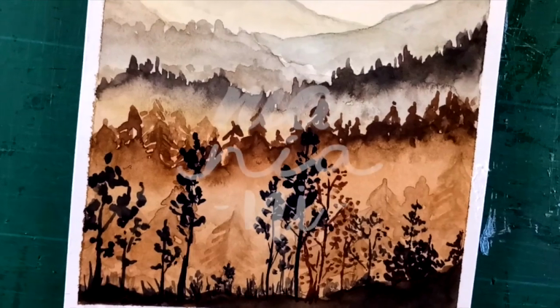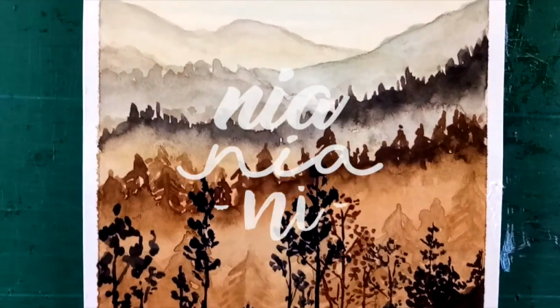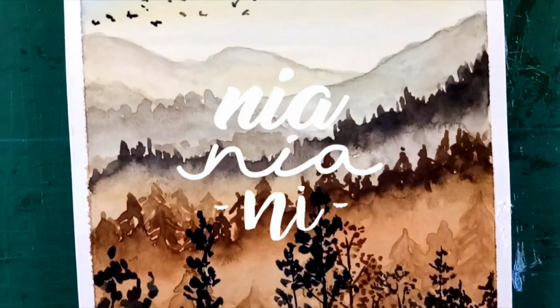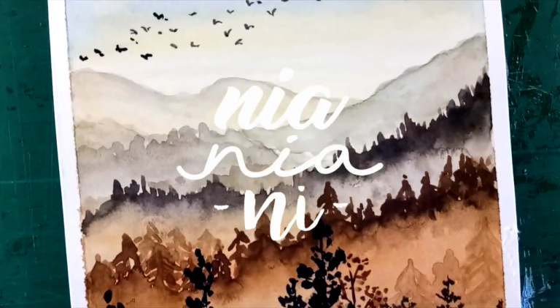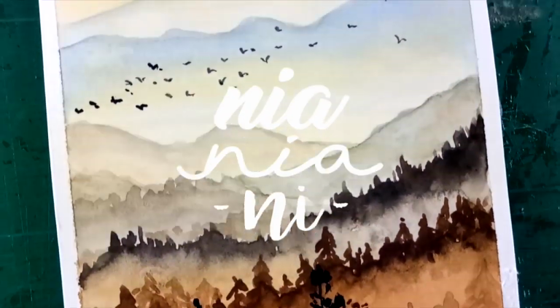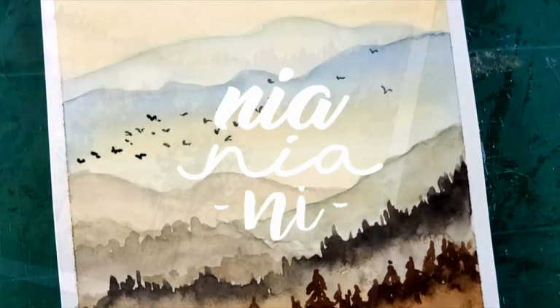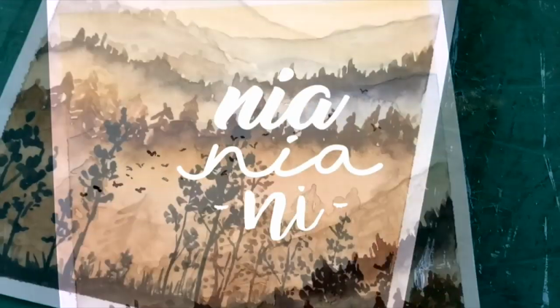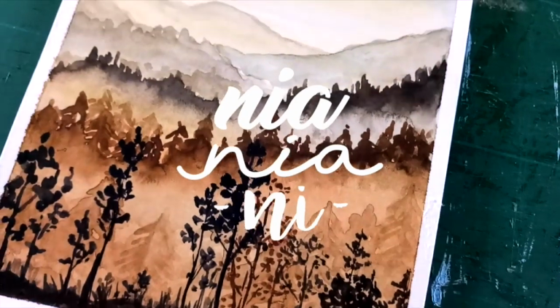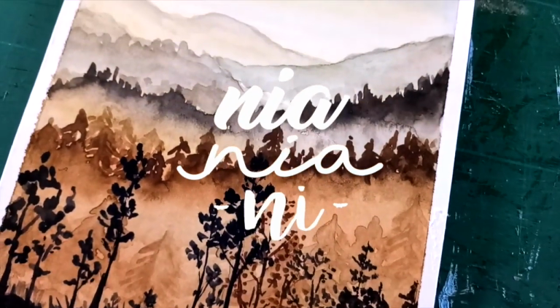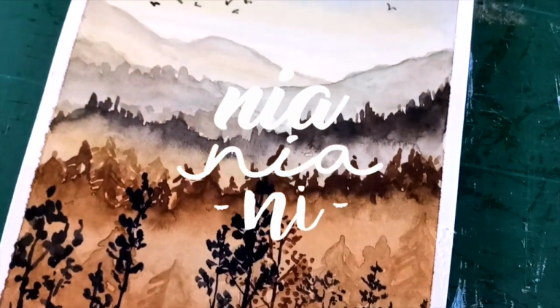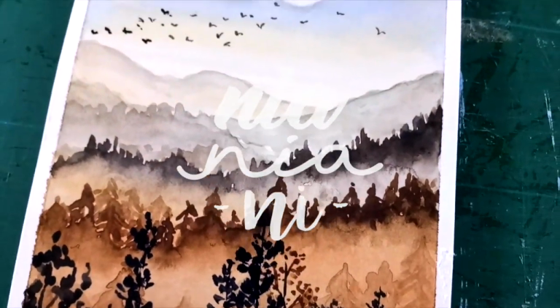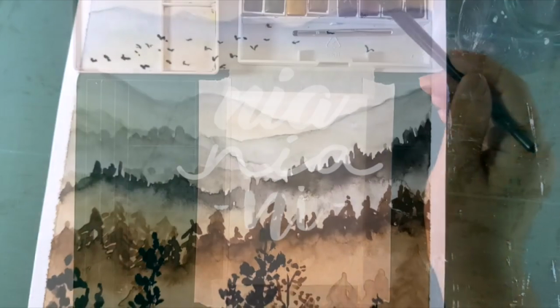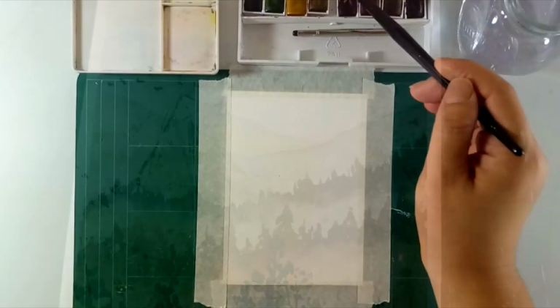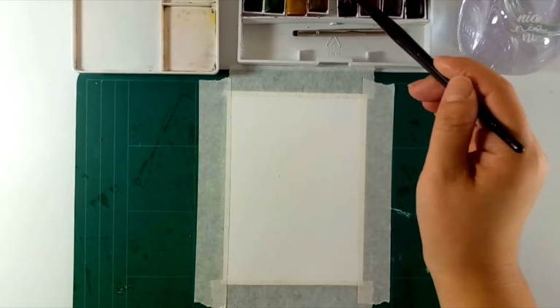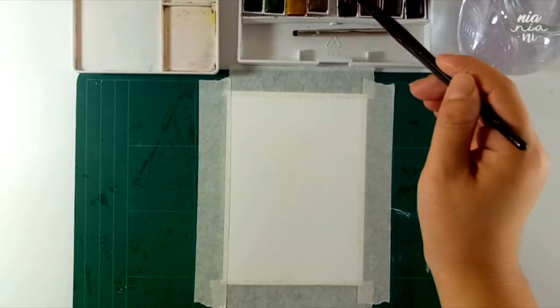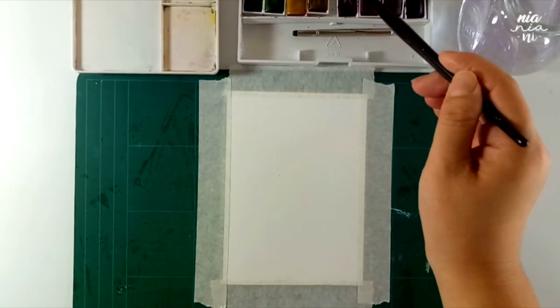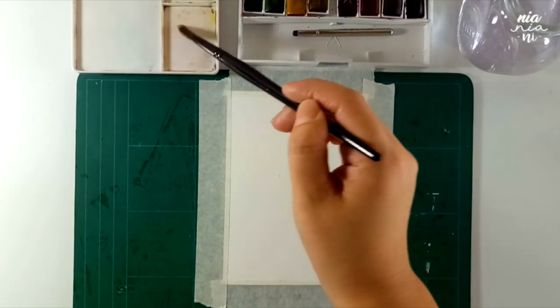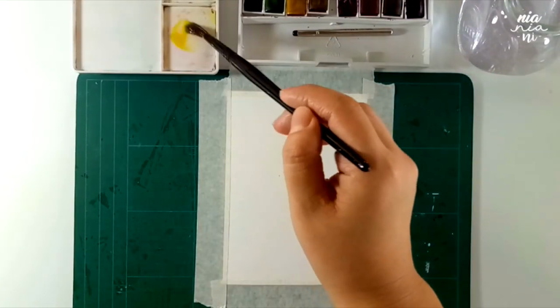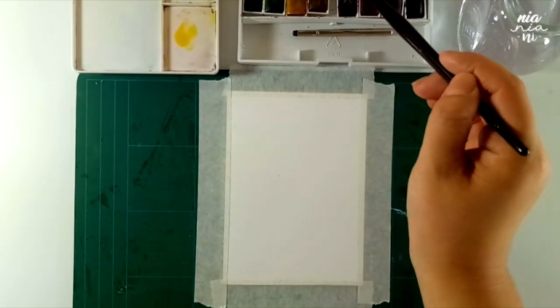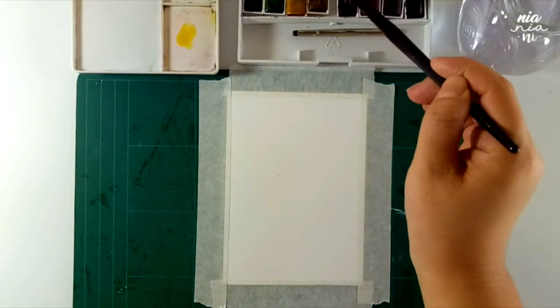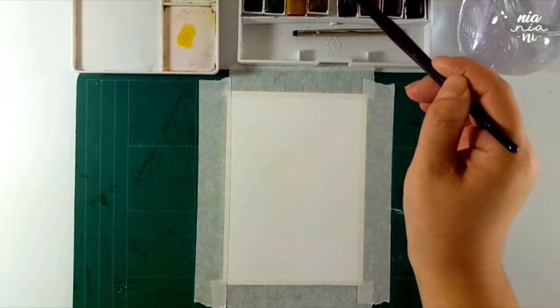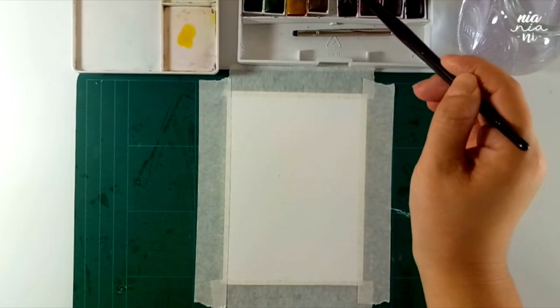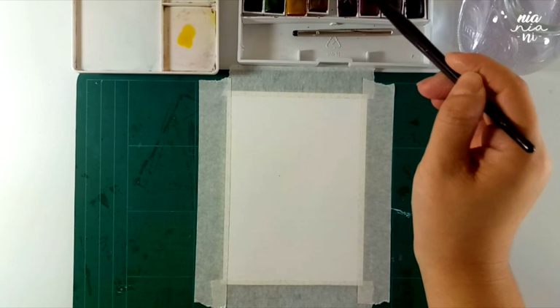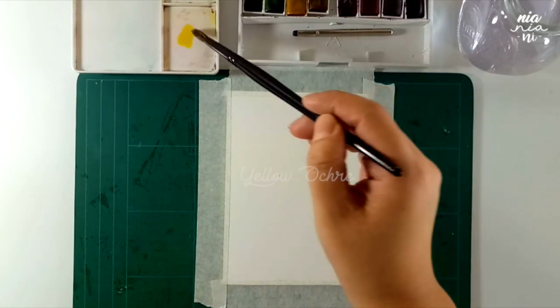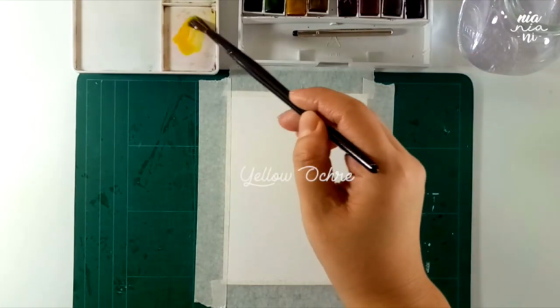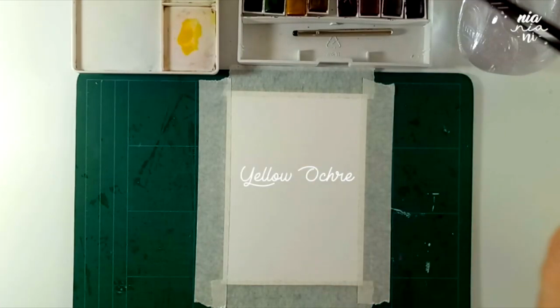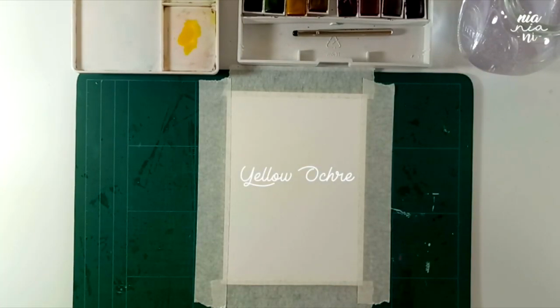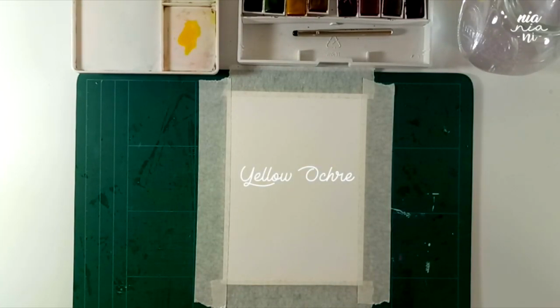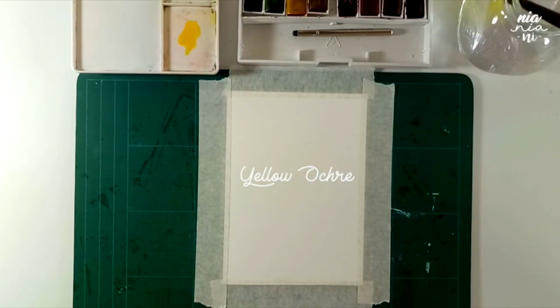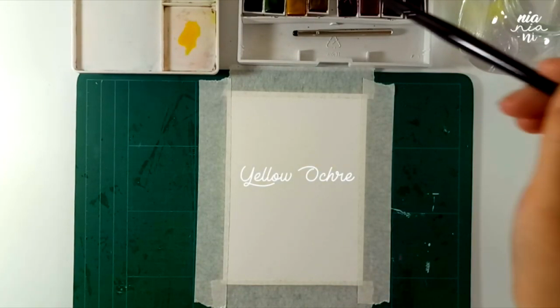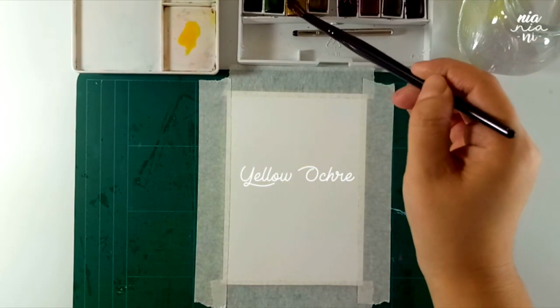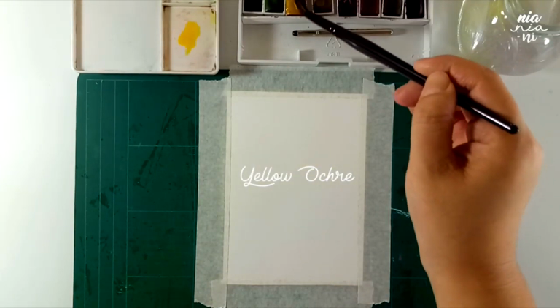Hey guys, this is Nia. Welcome back to my channel. Today I will be painting a misty landscape. It's very easy to paint along for beginners, so I hope you guys give this a go. I'll just write down the colors that I use so you can follow through if you want to paint with me.